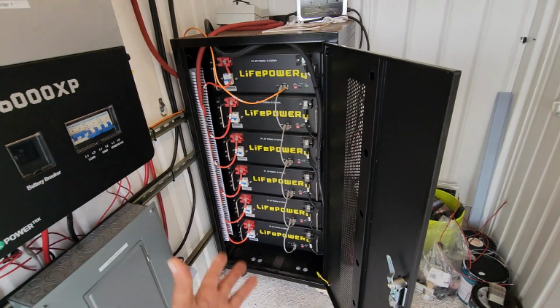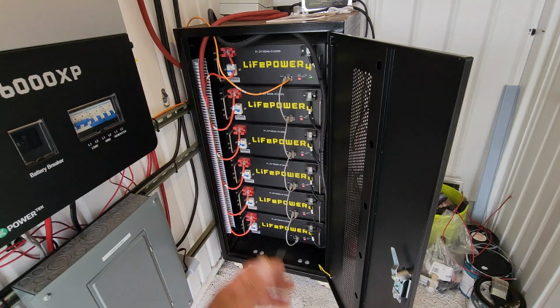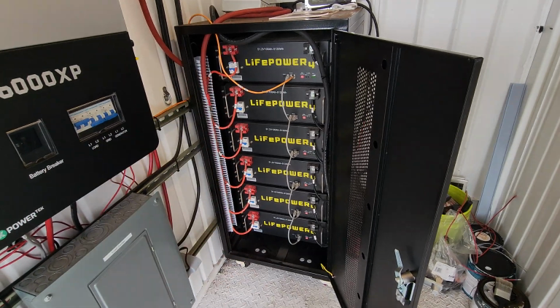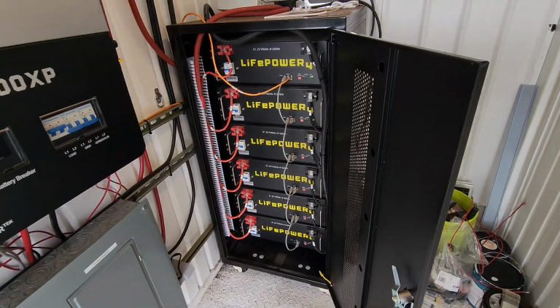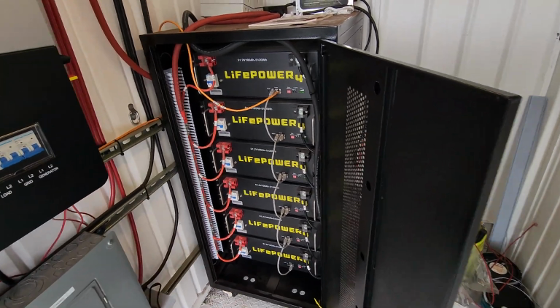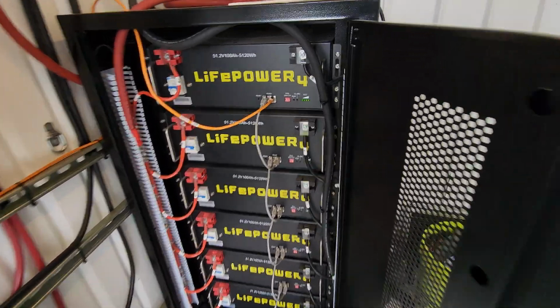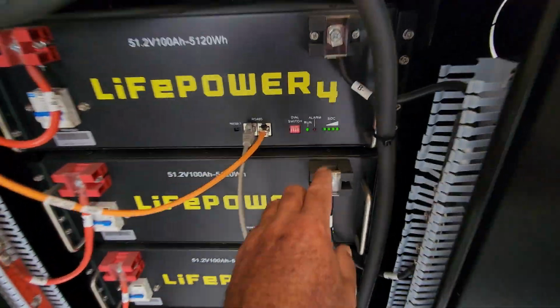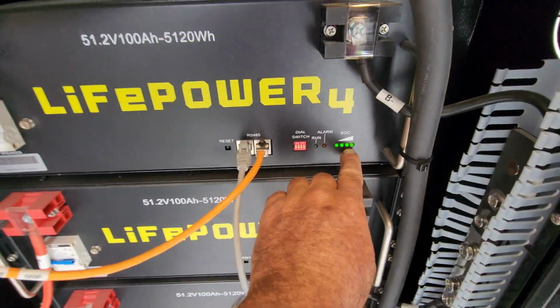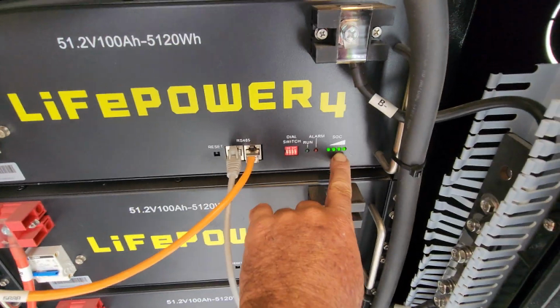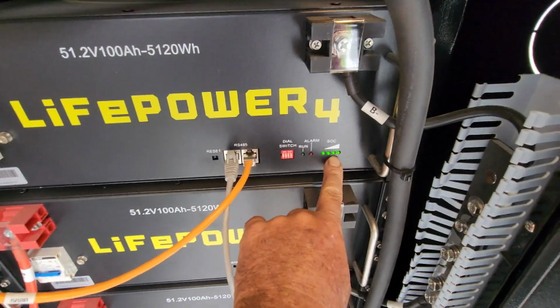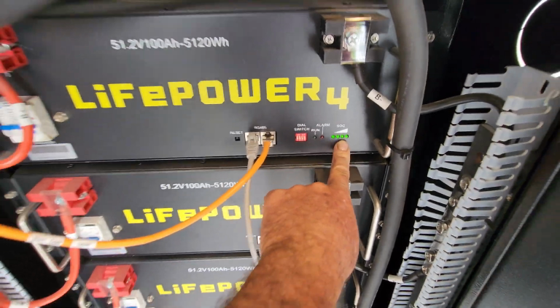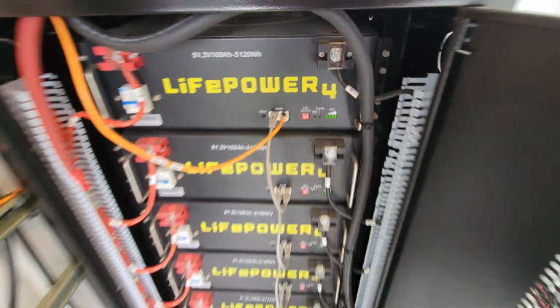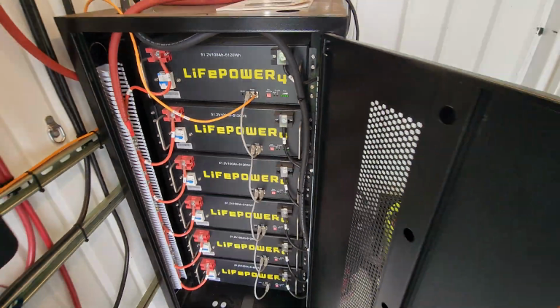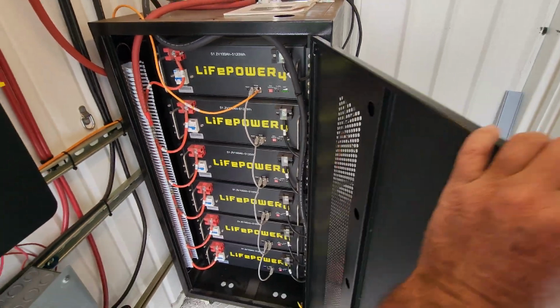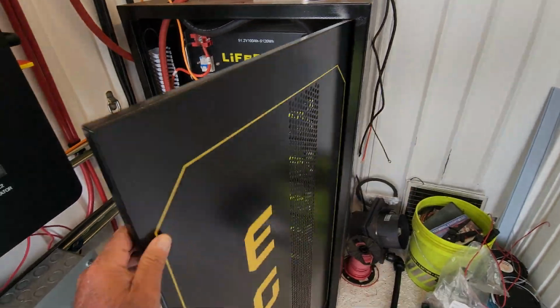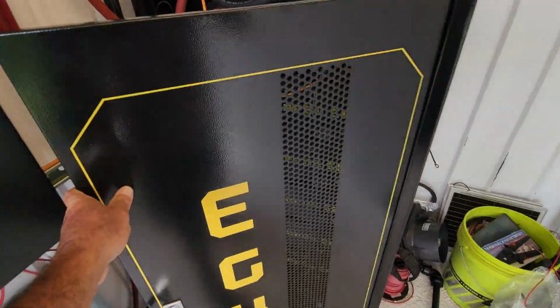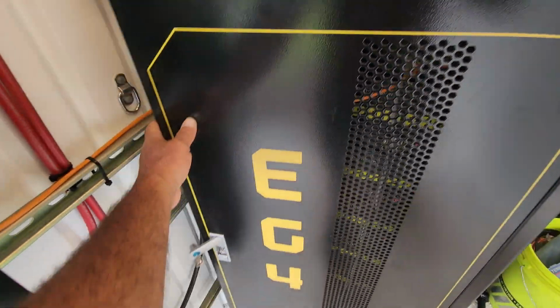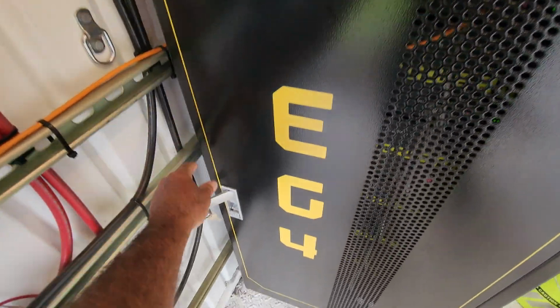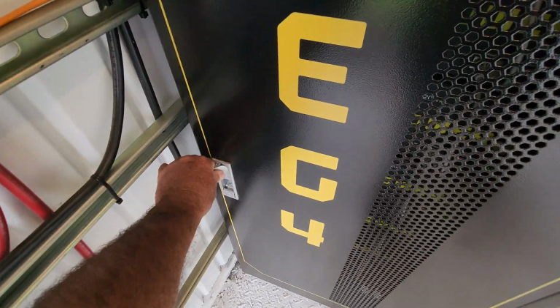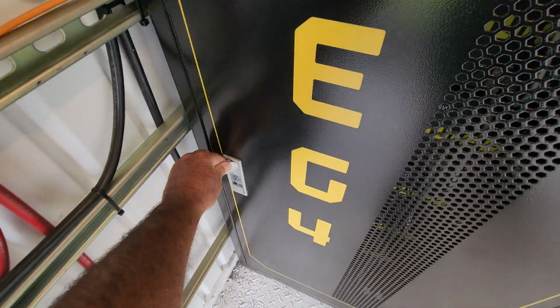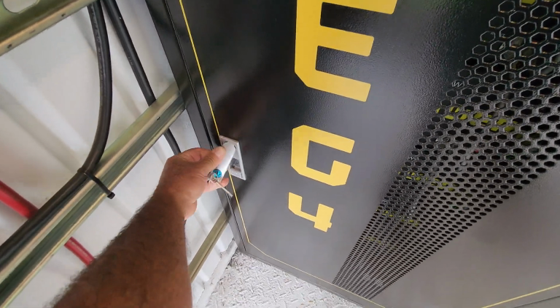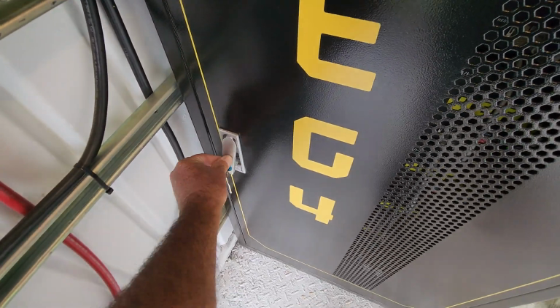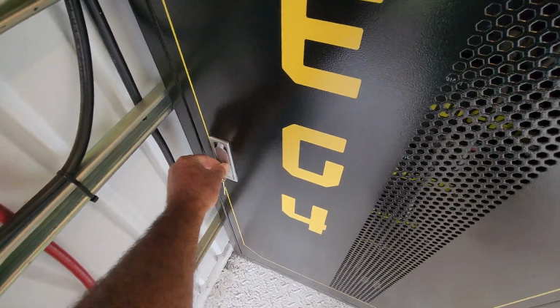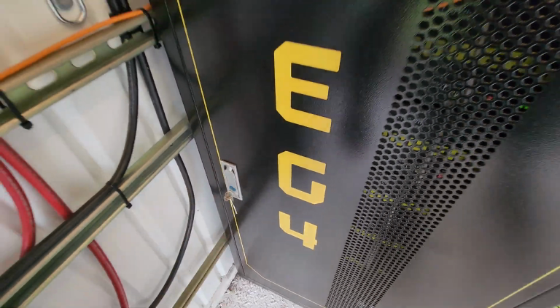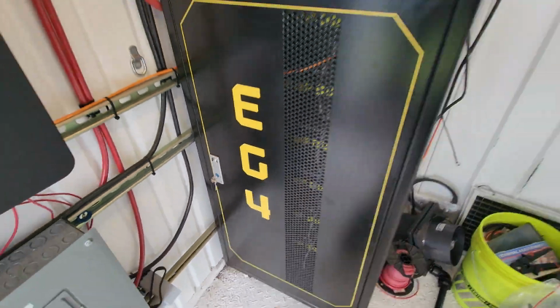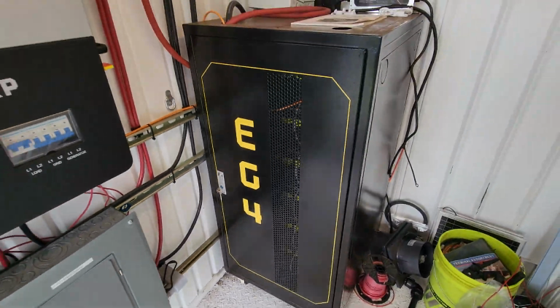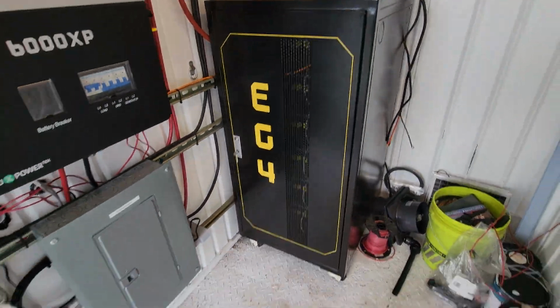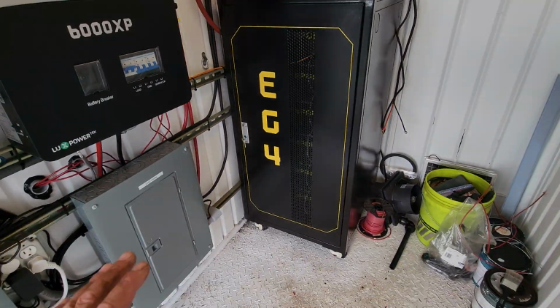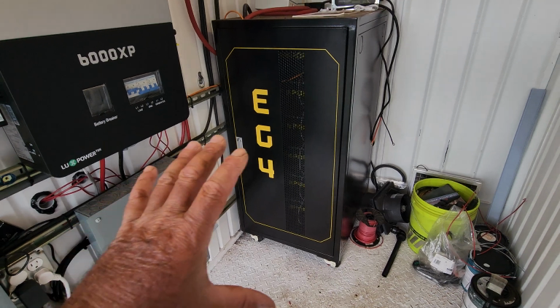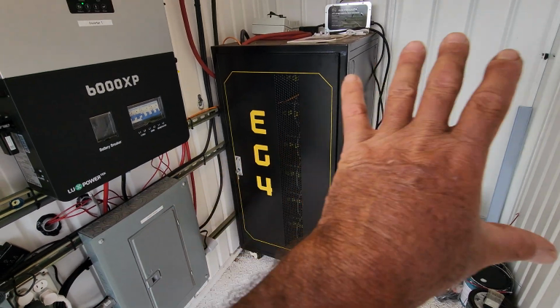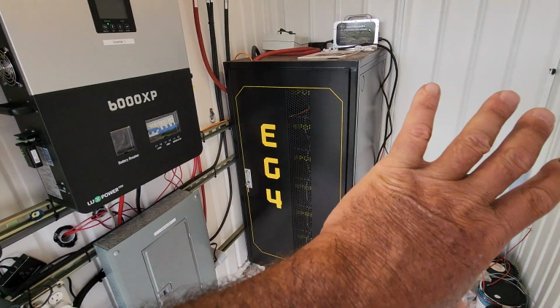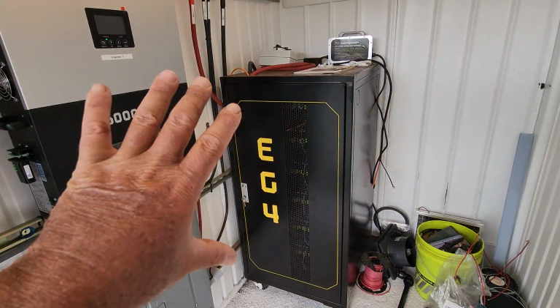I've not had a problem. As you guys can see, the lights are all fully lit up. This has been online for a while now. Let me close this up and kind of go backwards here.